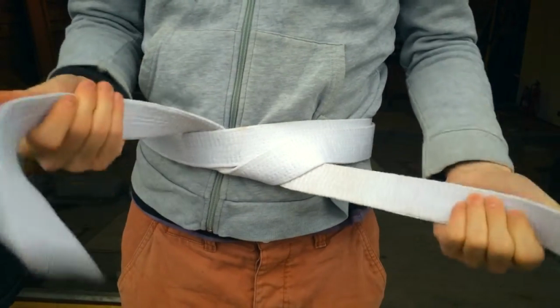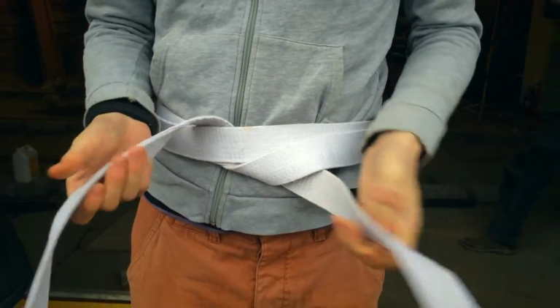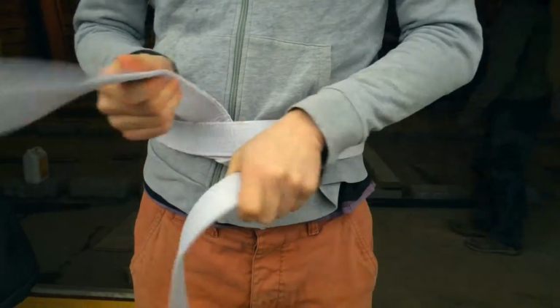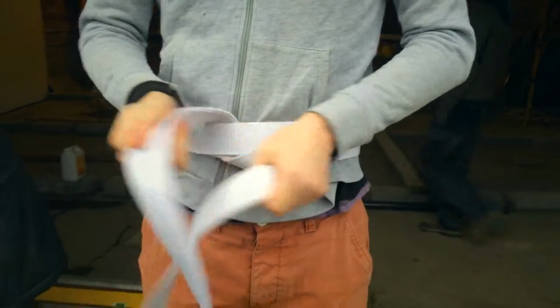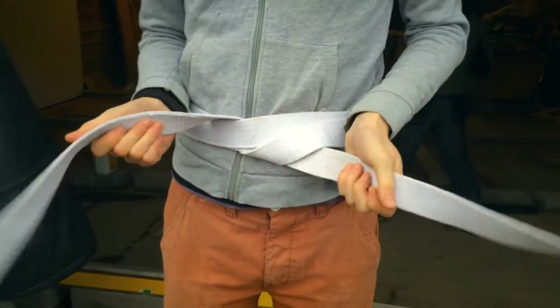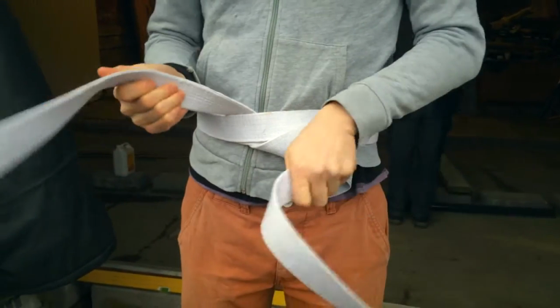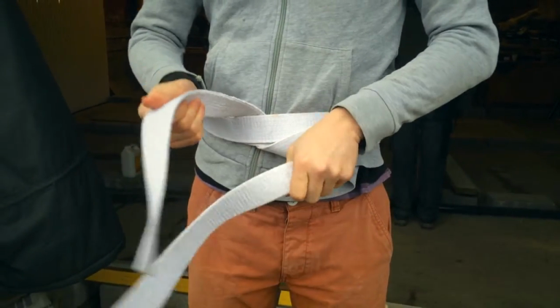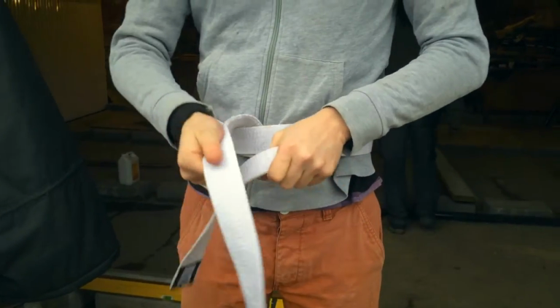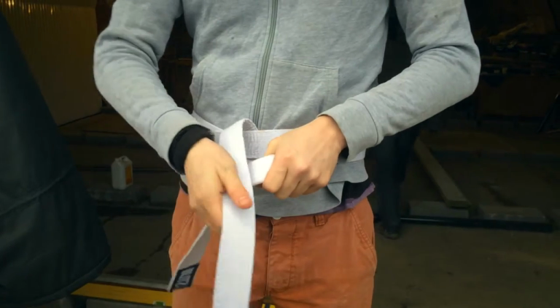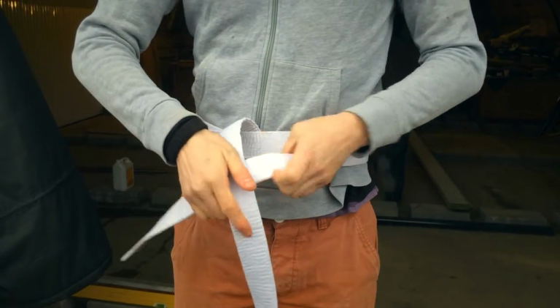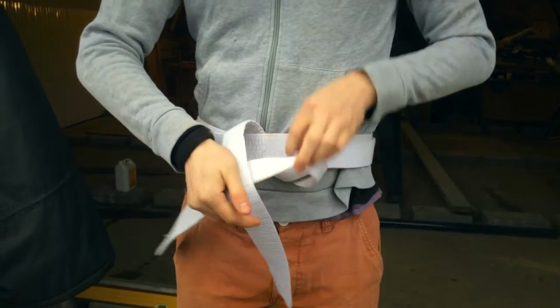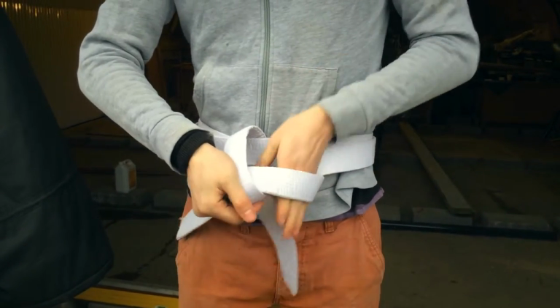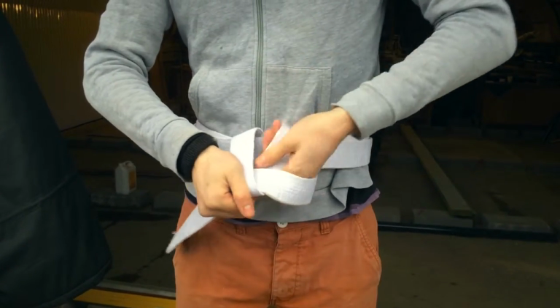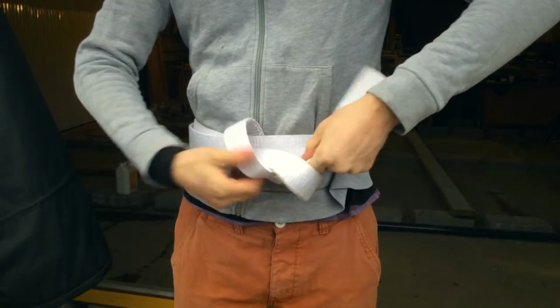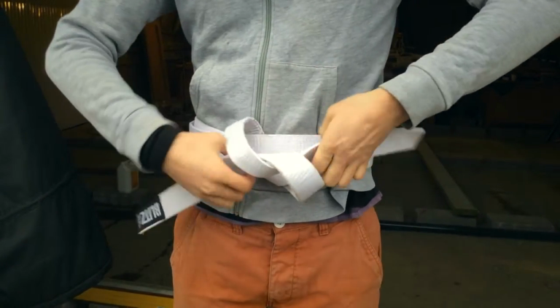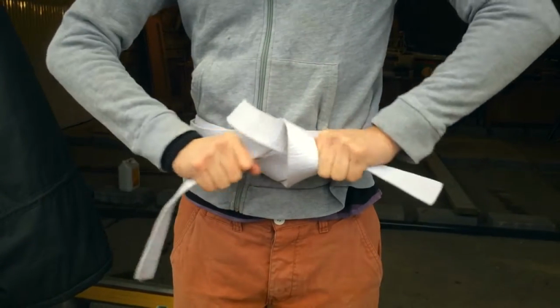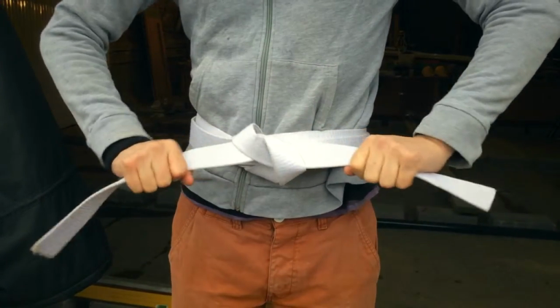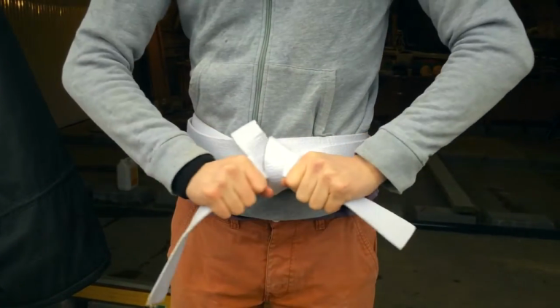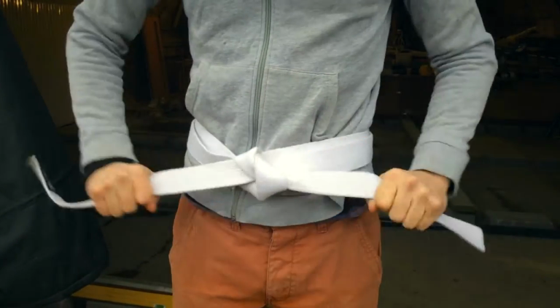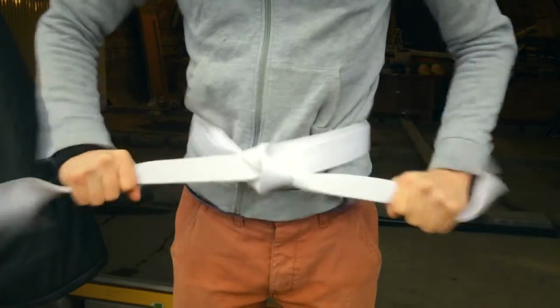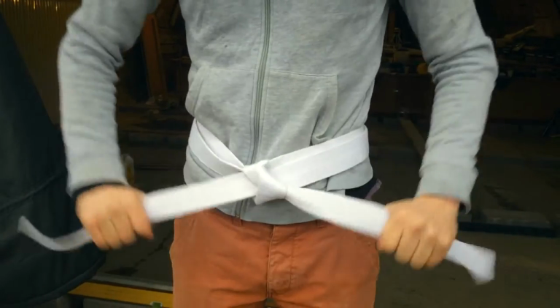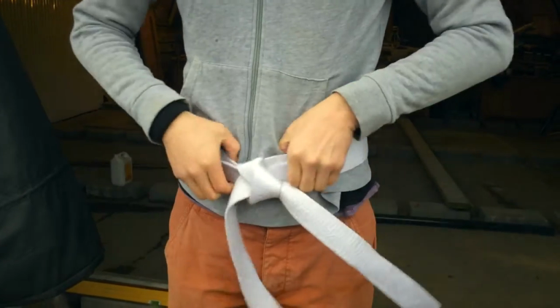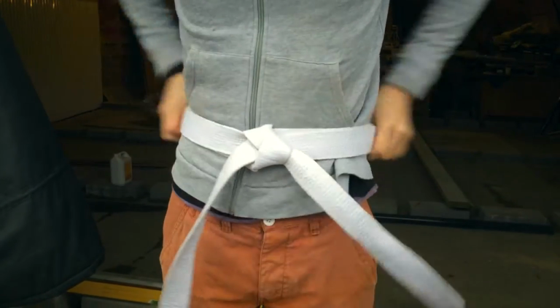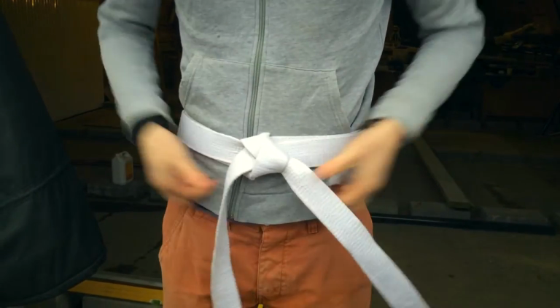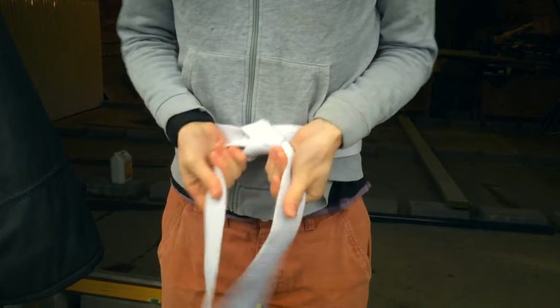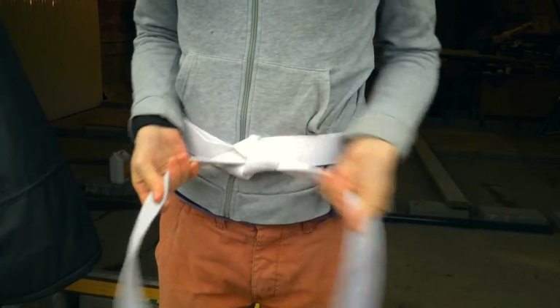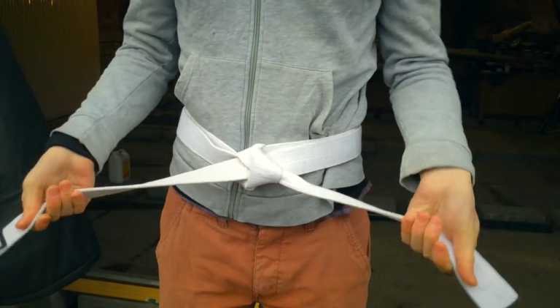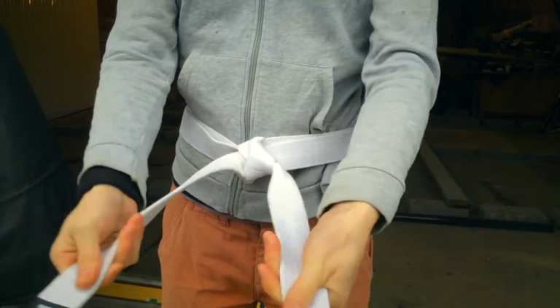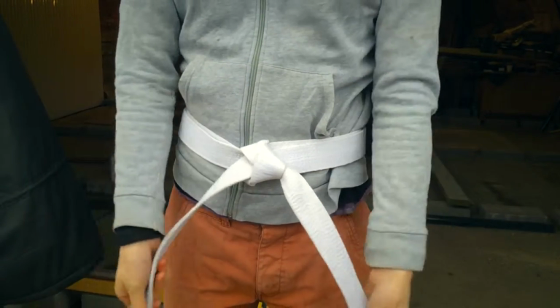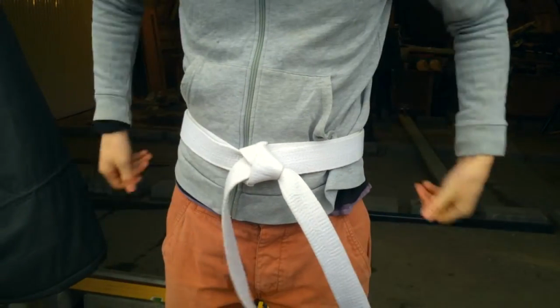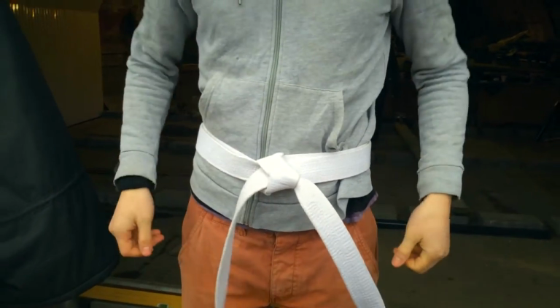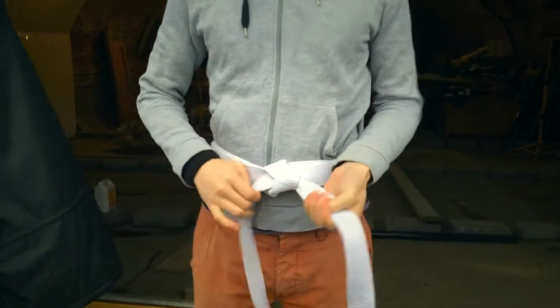Now you've got this, you cross it over, that goes up and under, and then you just pull tight. And that is how you tie a karate belt.